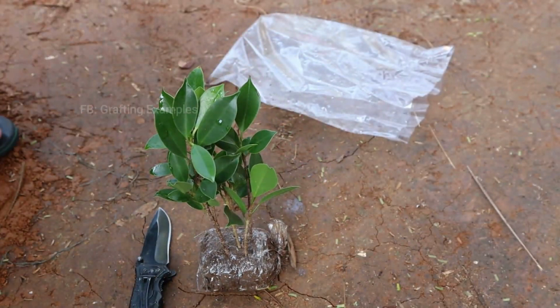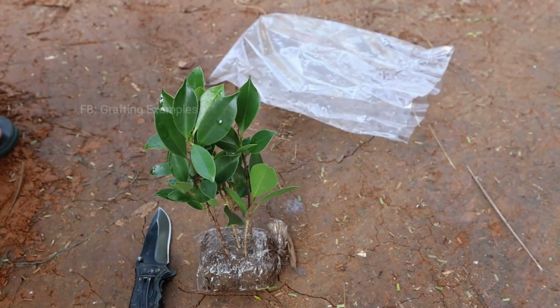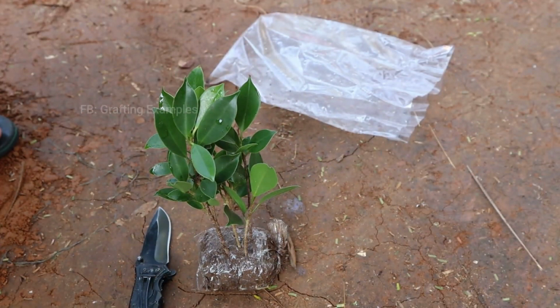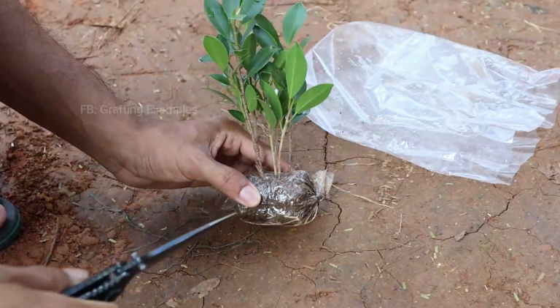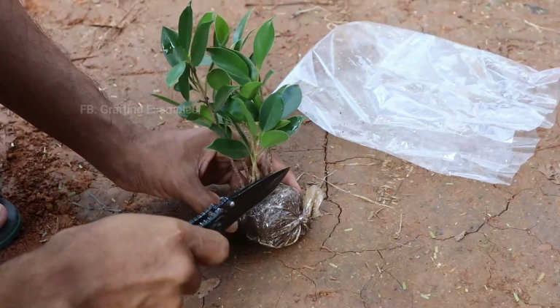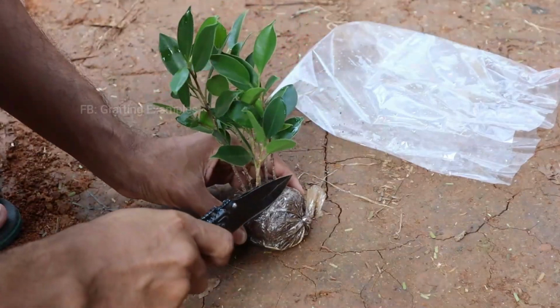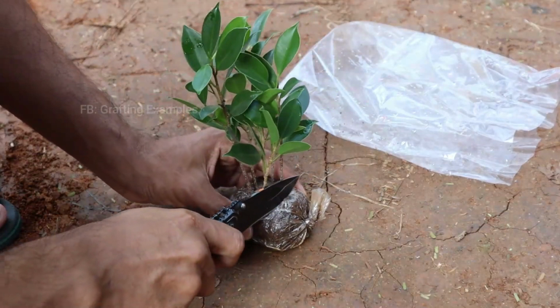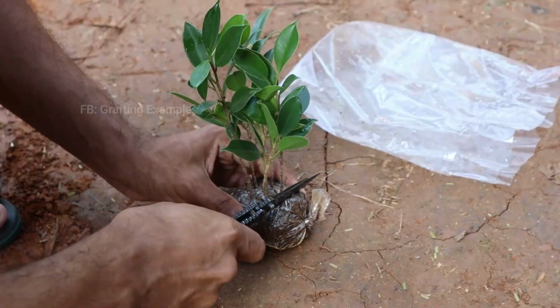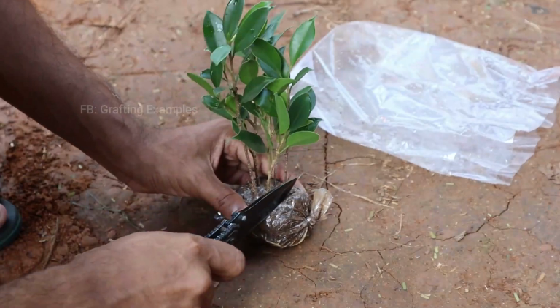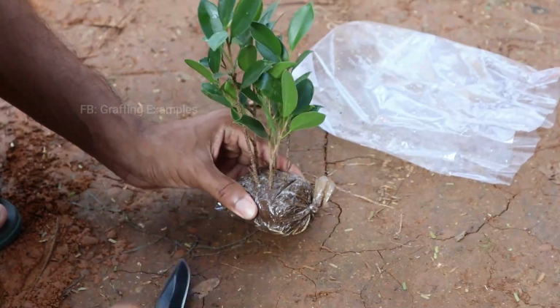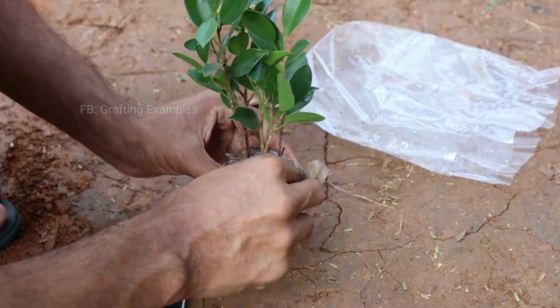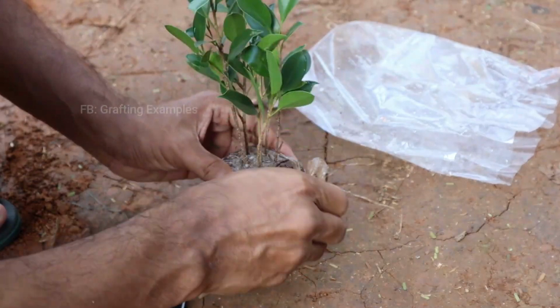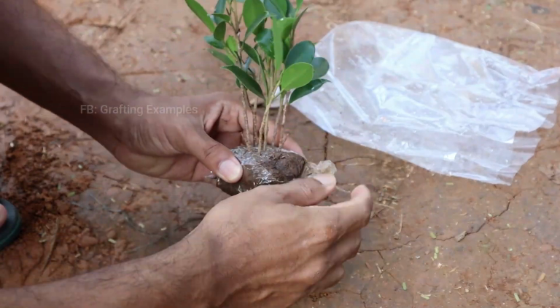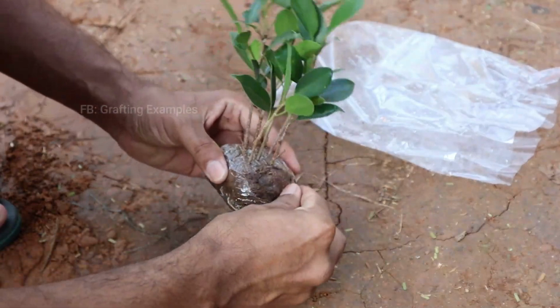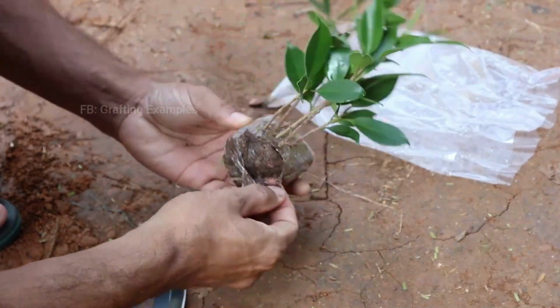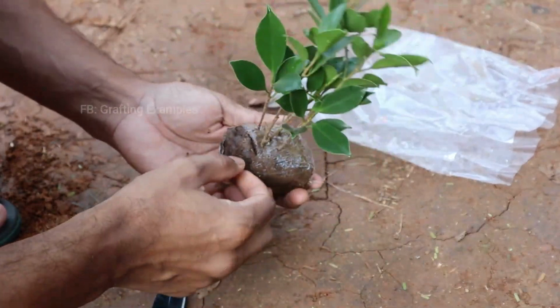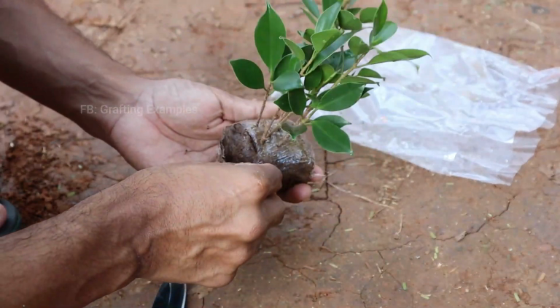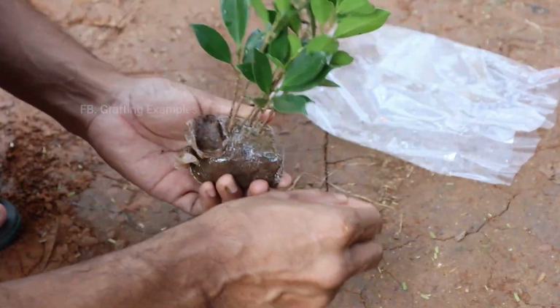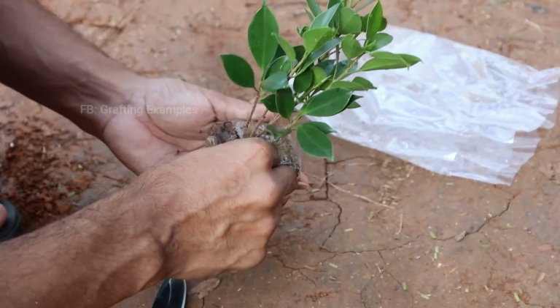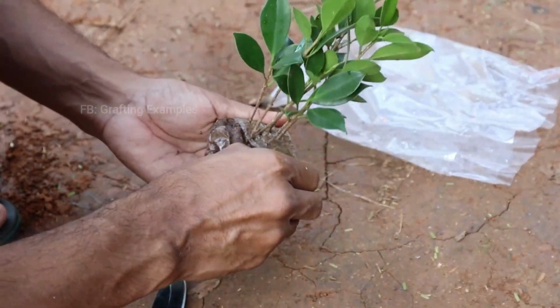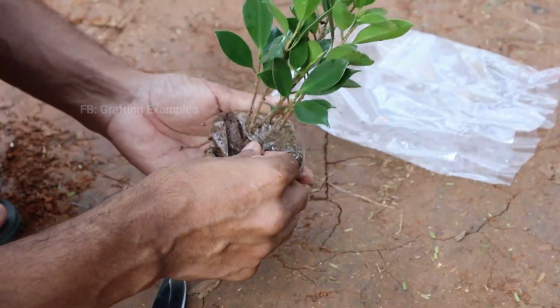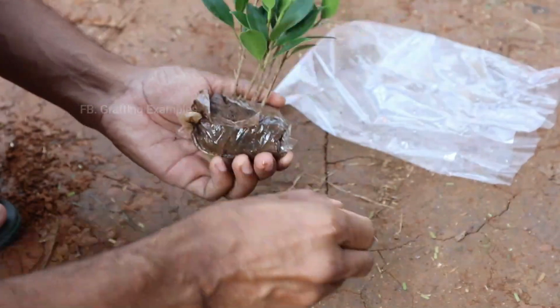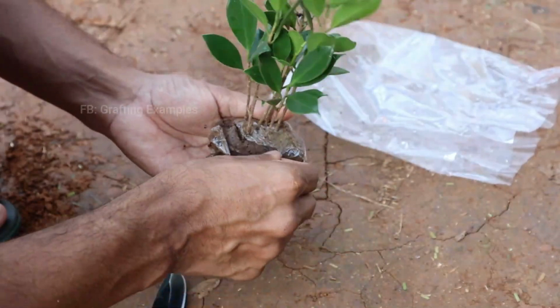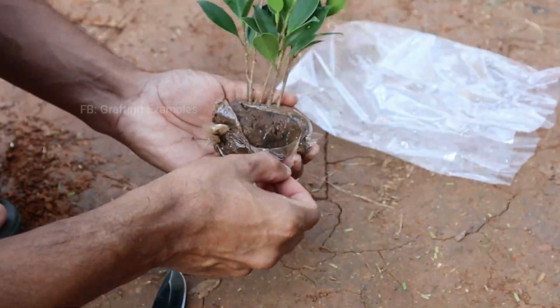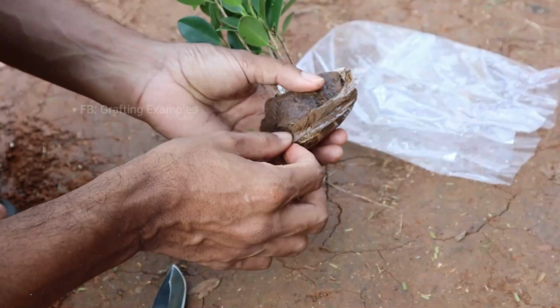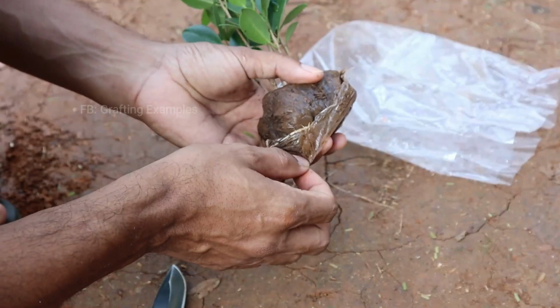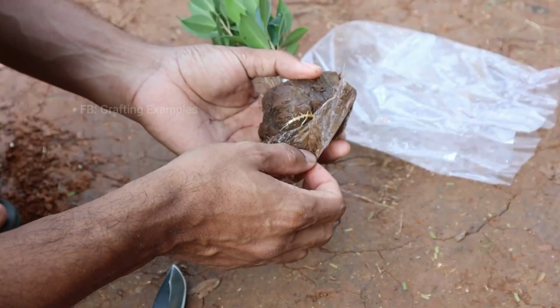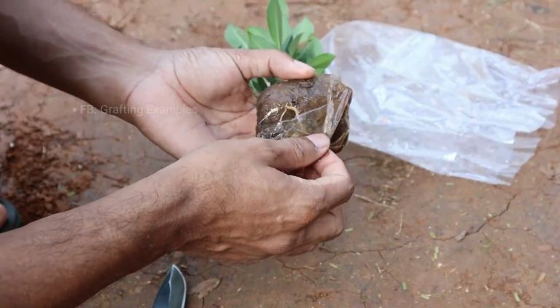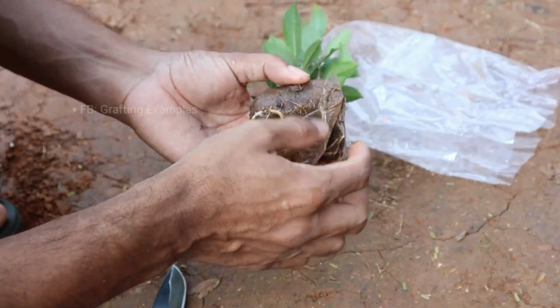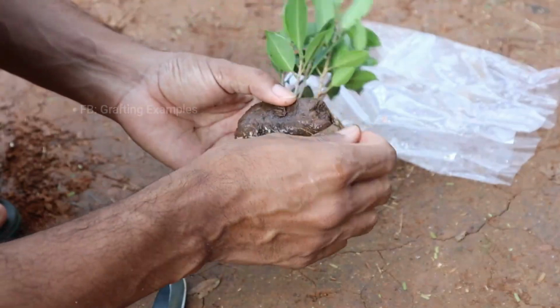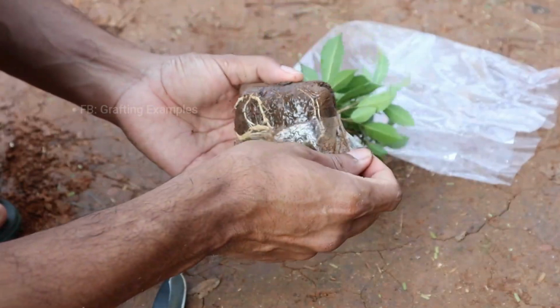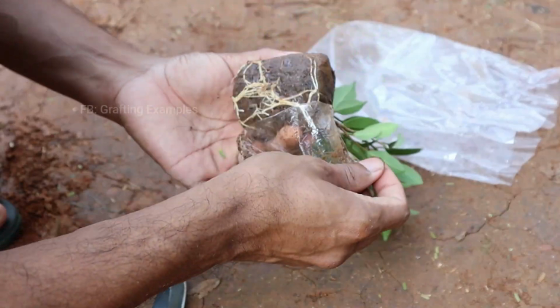Remember, successful propagation depends on factors like timing, plant type, and proper care during the rooting process. Happy gardening!